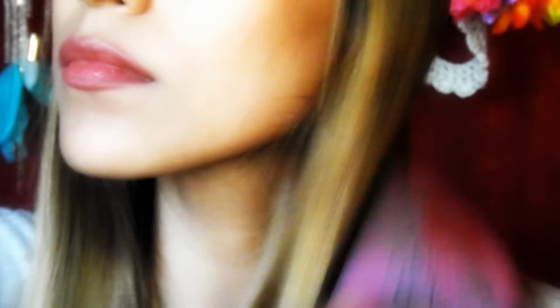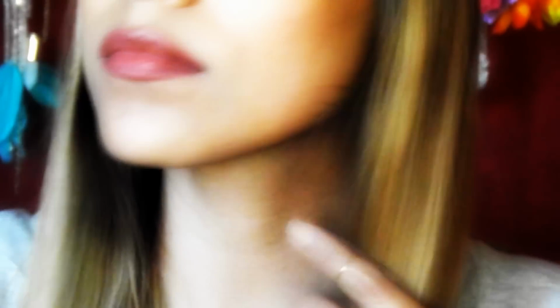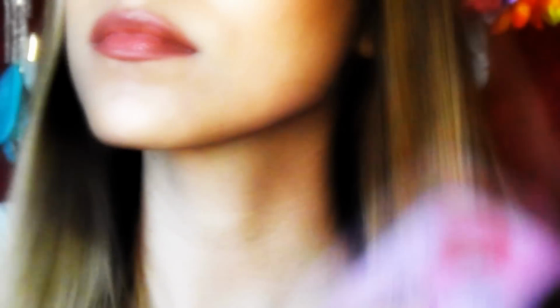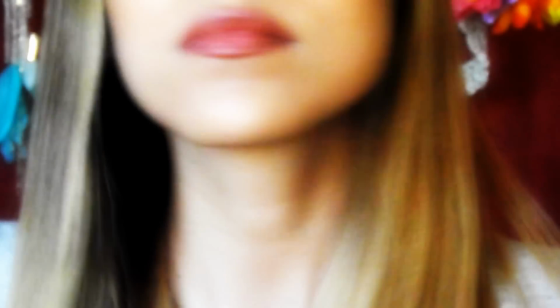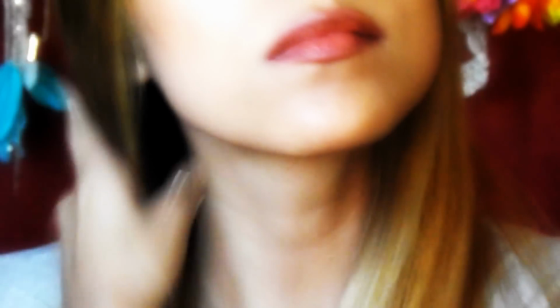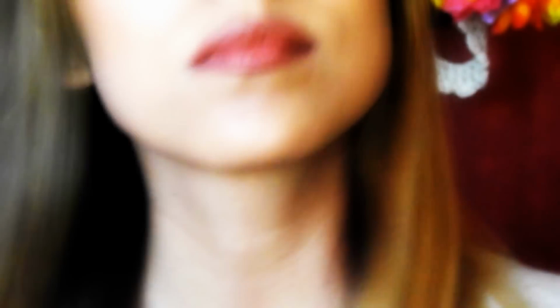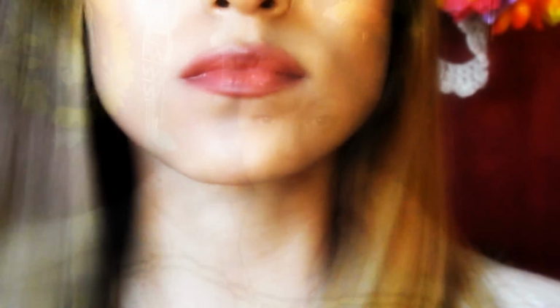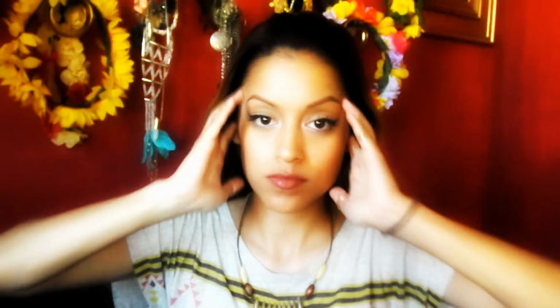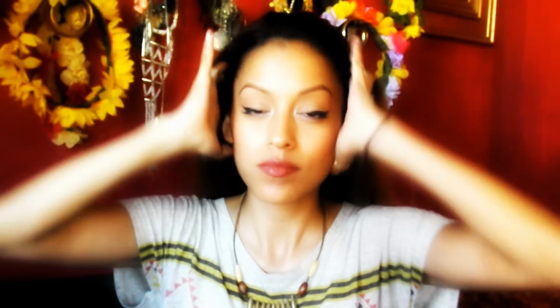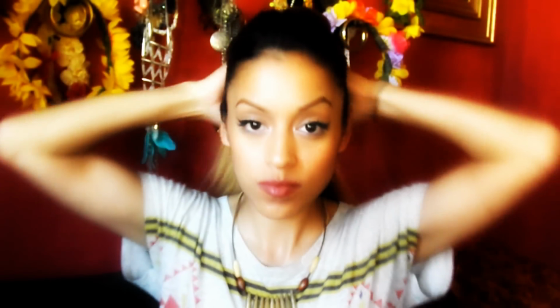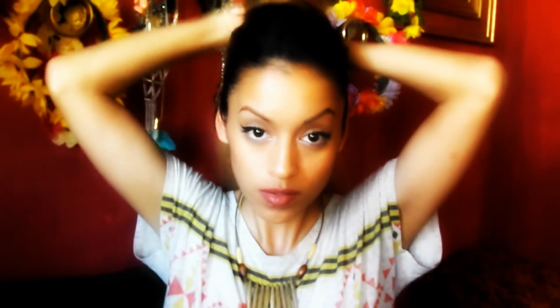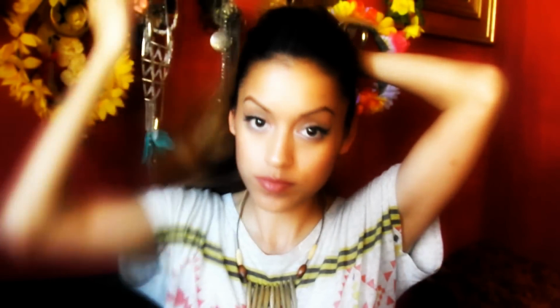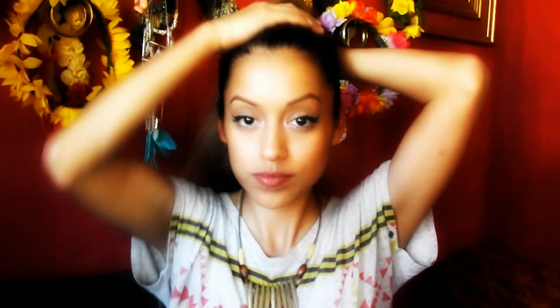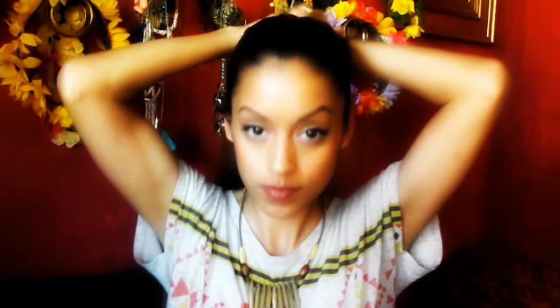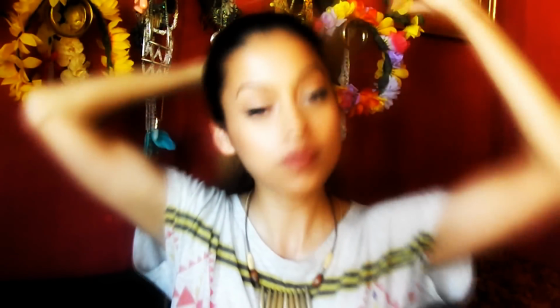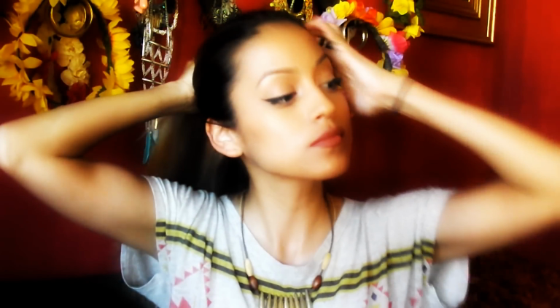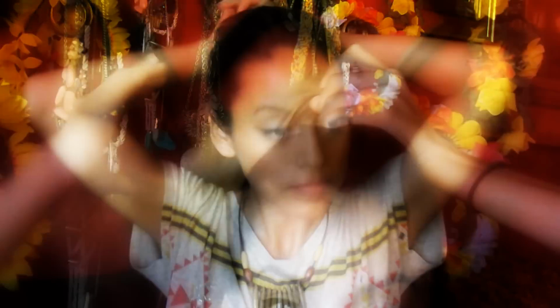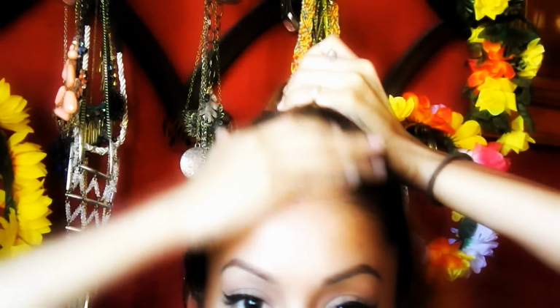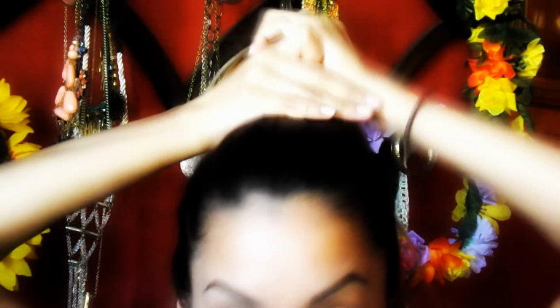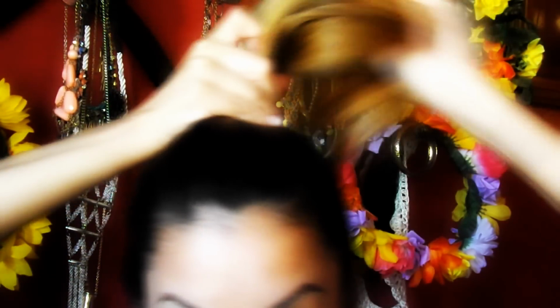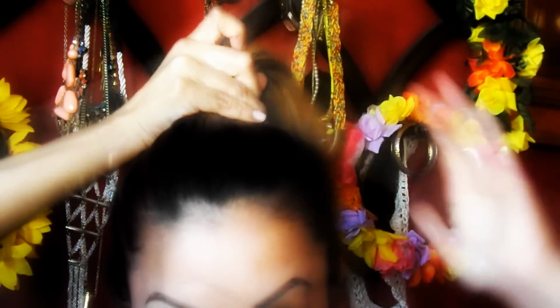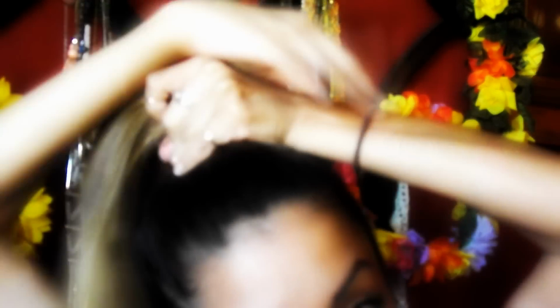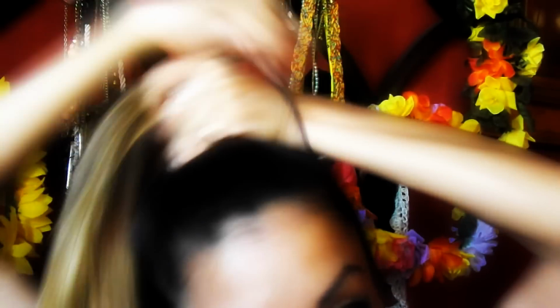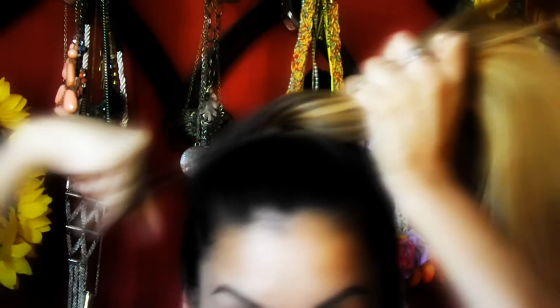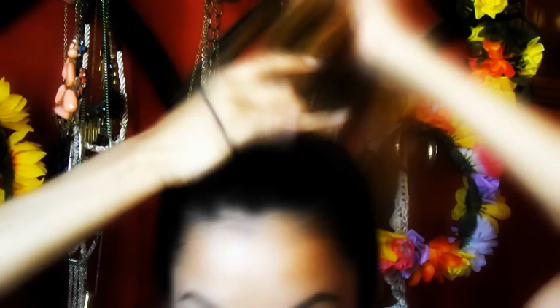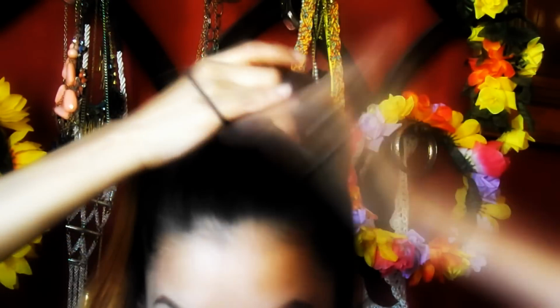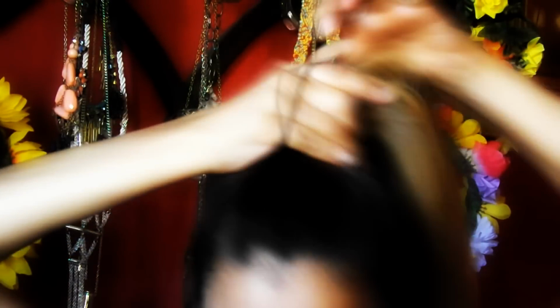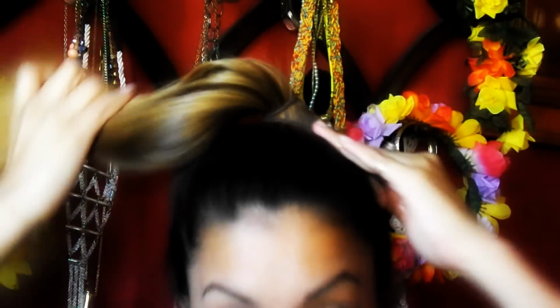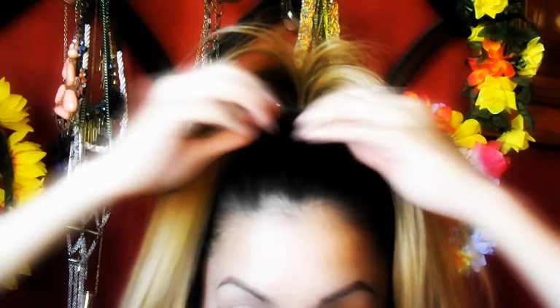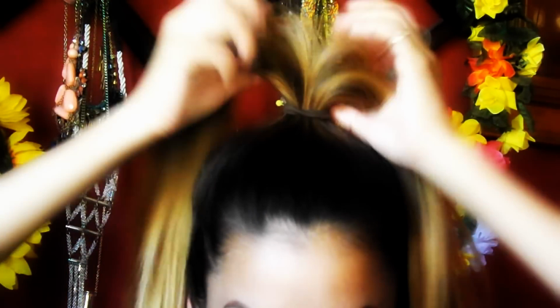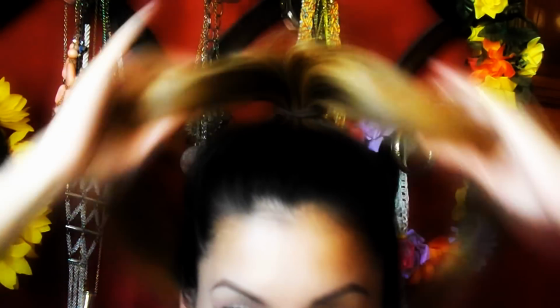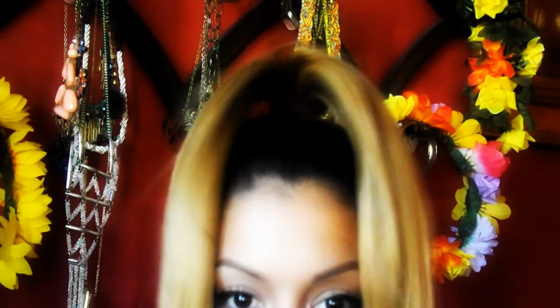You want everything to just be nice and smooth. And then you want to put your hair up in a ponytail — a pretty high ponytail. Just tie it up, but don't tie it up too tight, because then you're going to have that crease on your hair, and you don't want that.